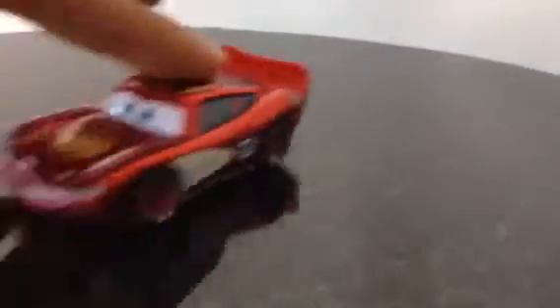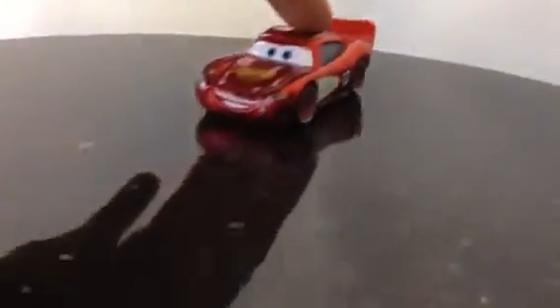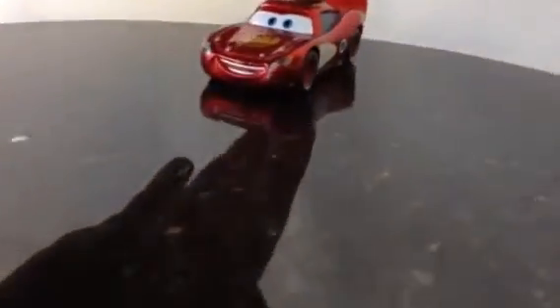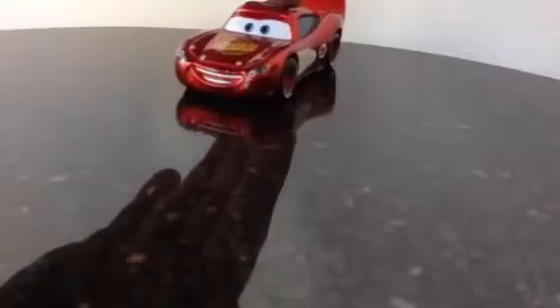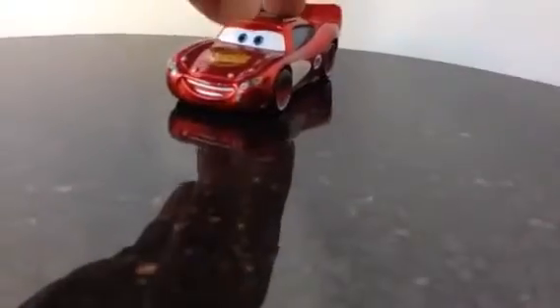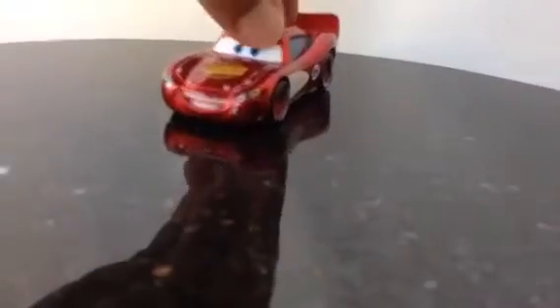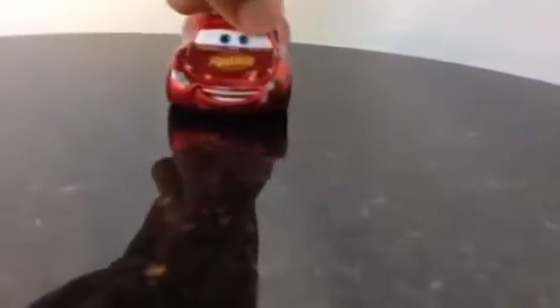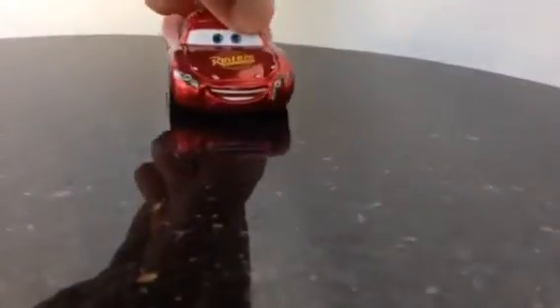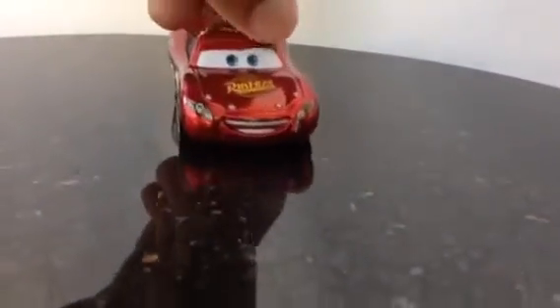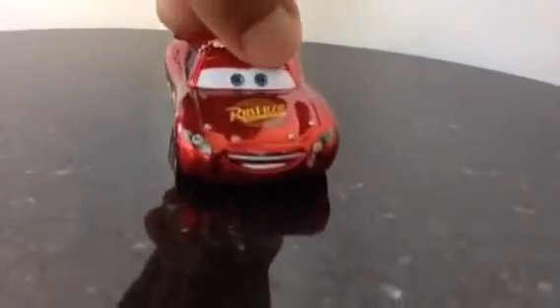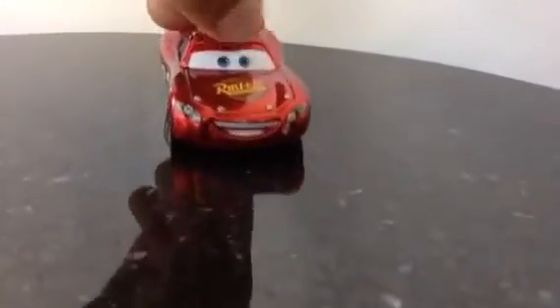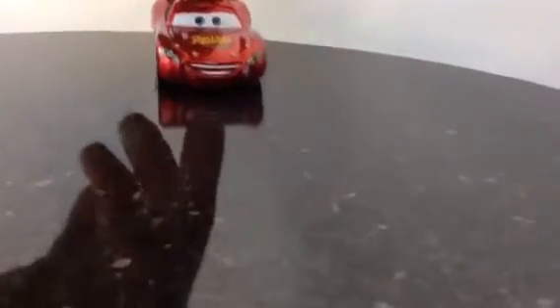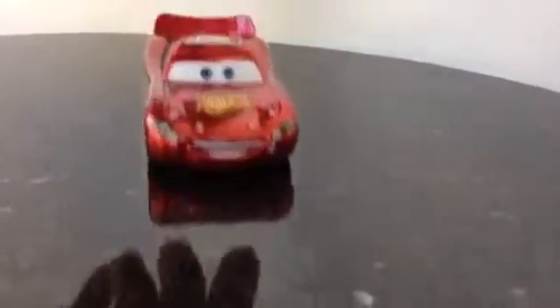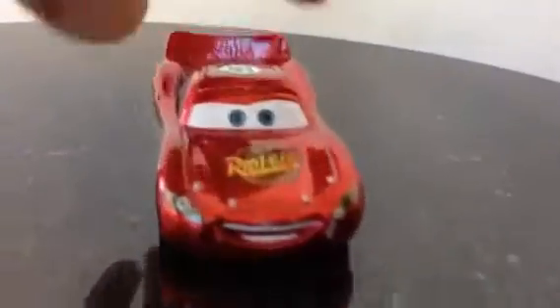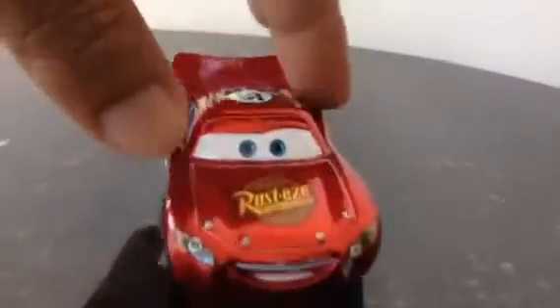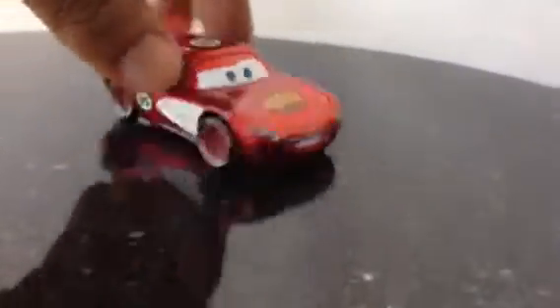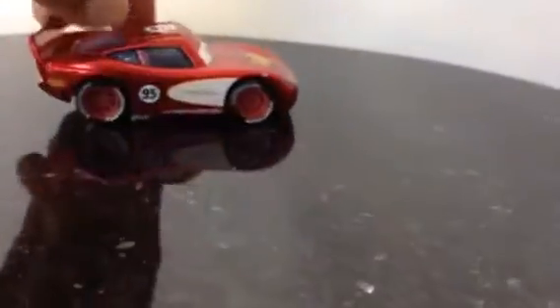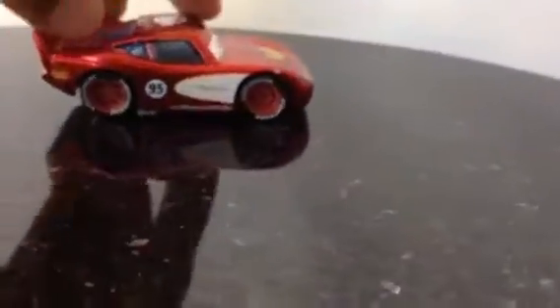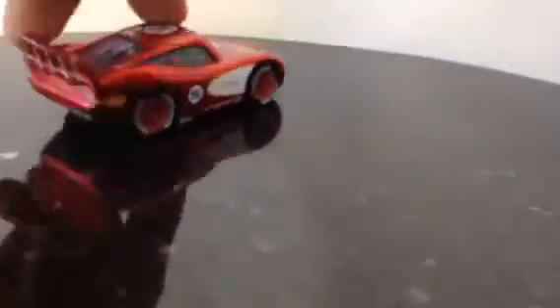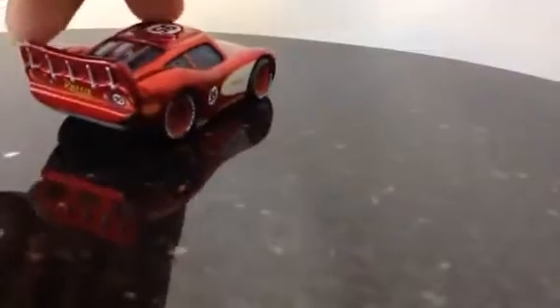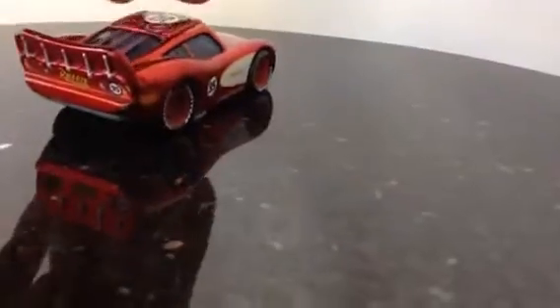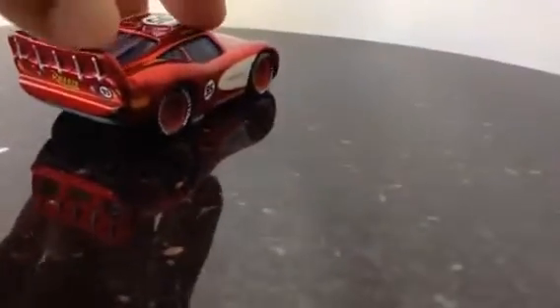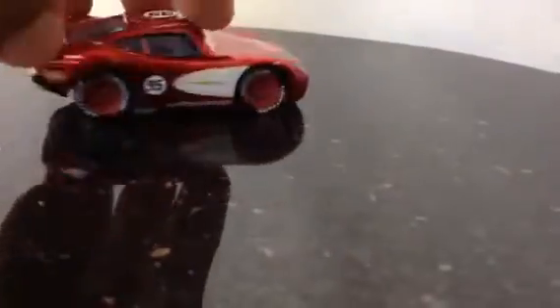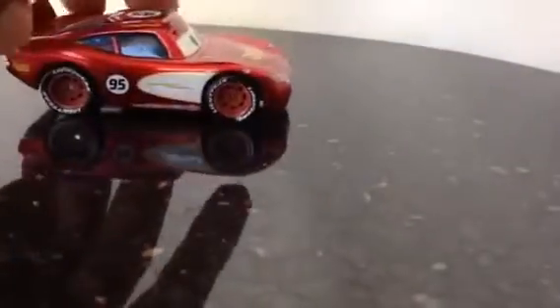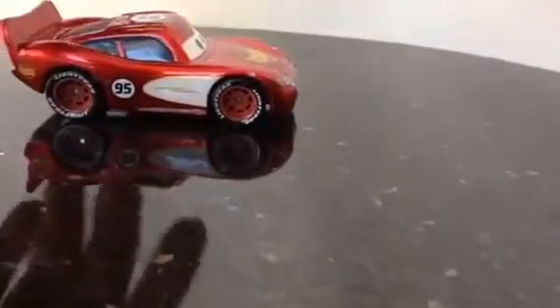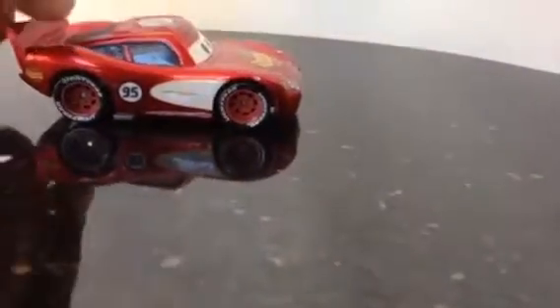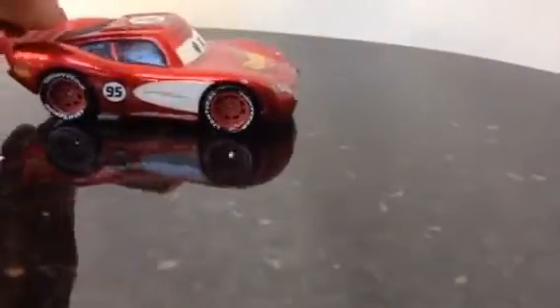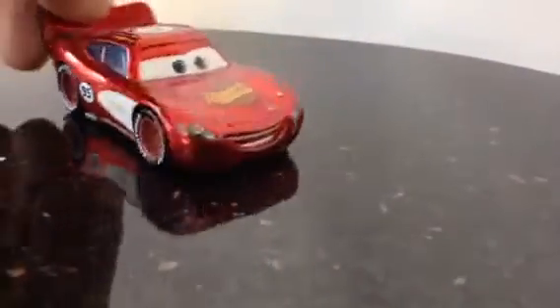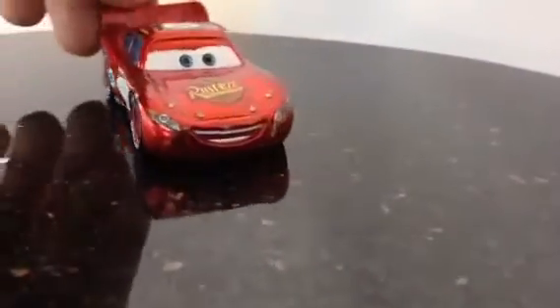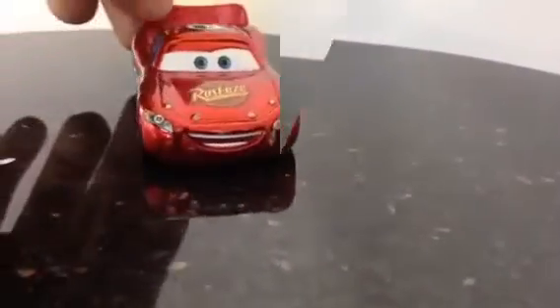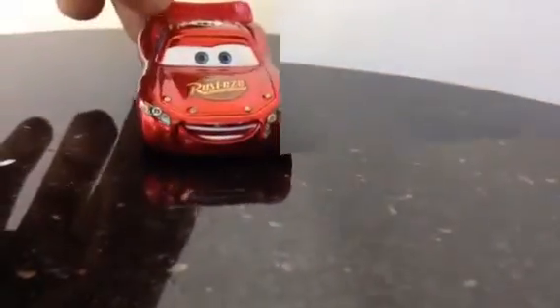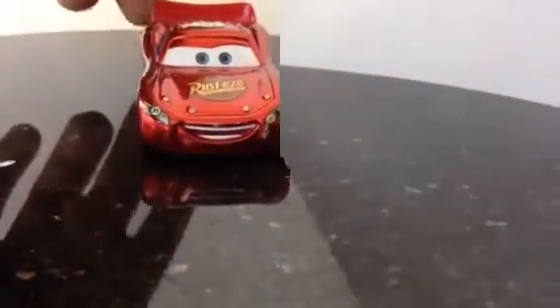Alright, after I'm done showing this one I'm going to show you some other ones. So this is the Lightning McQueen — a very bright, vibrant one.